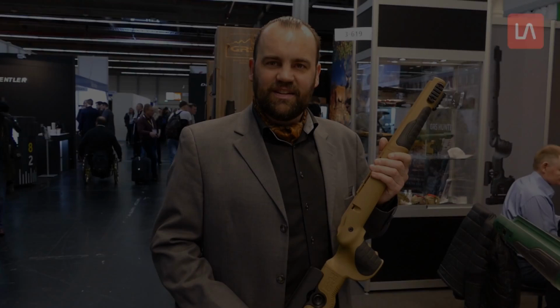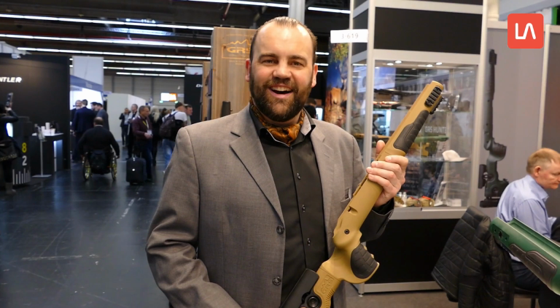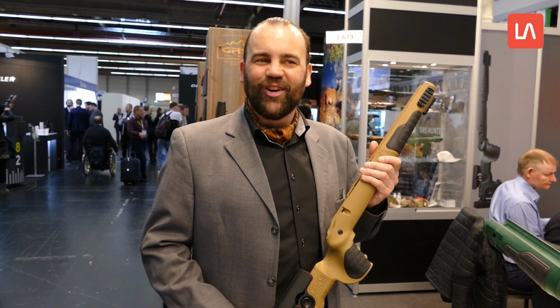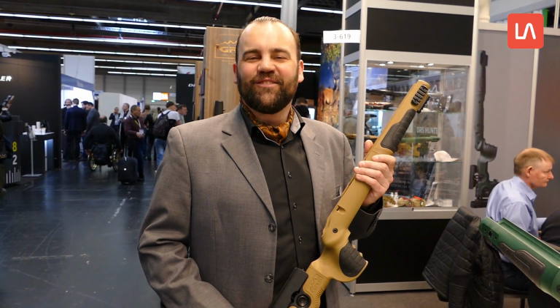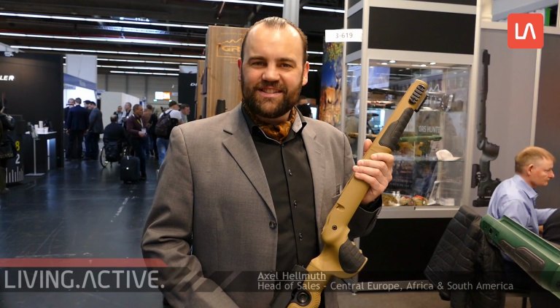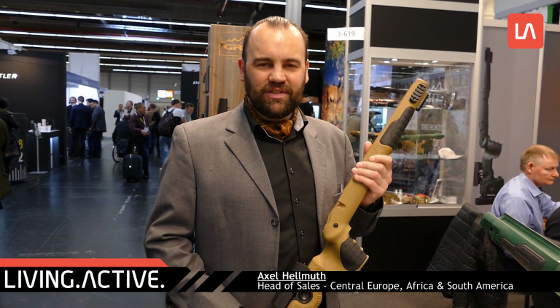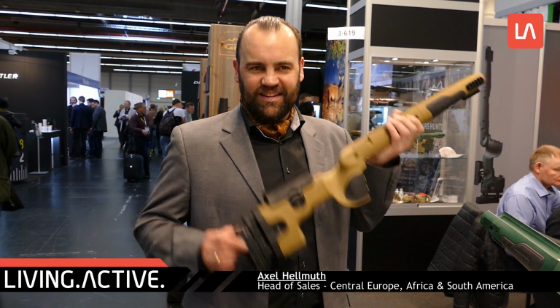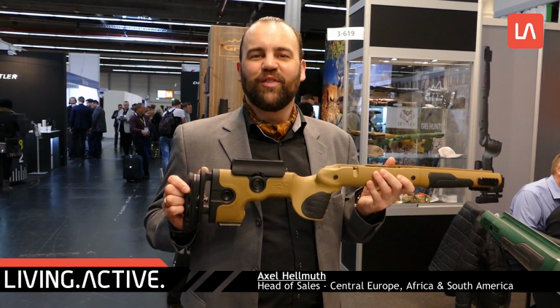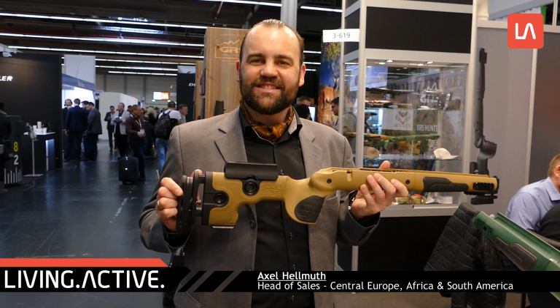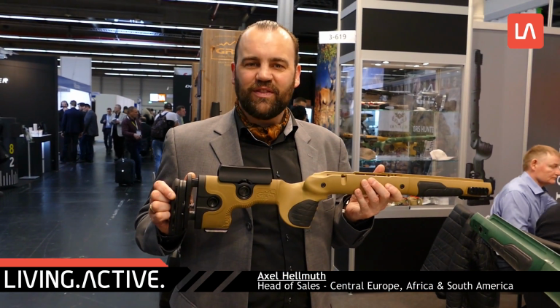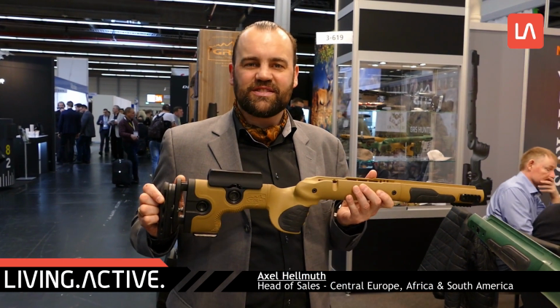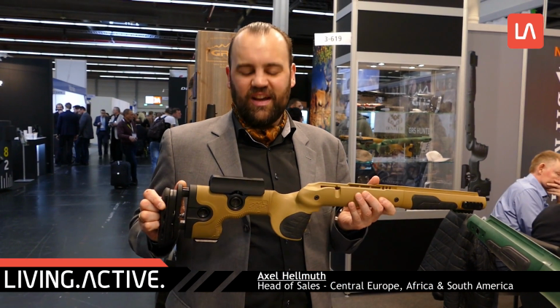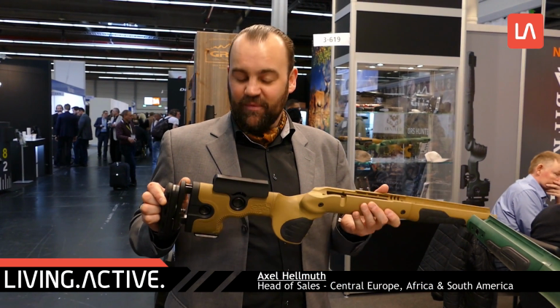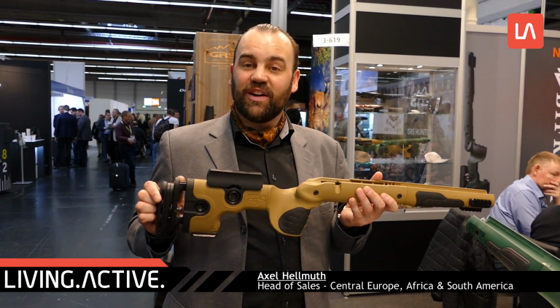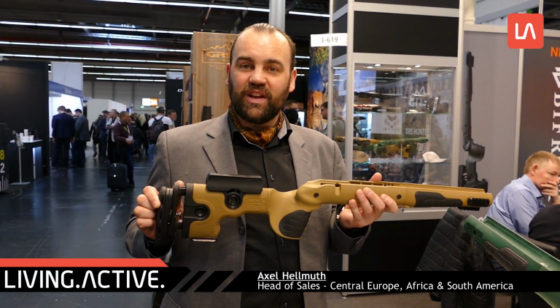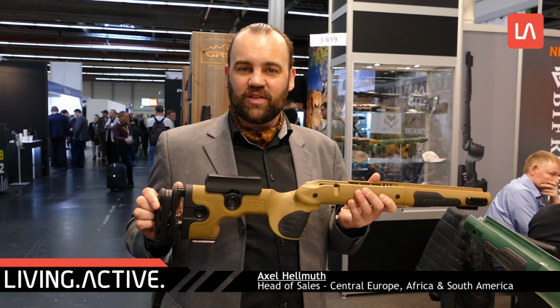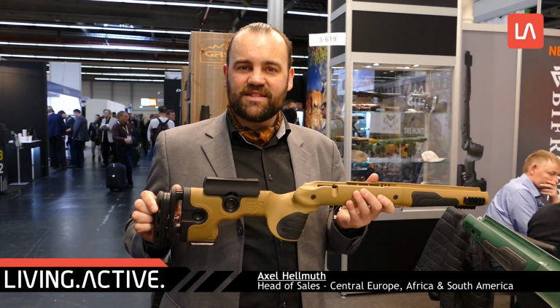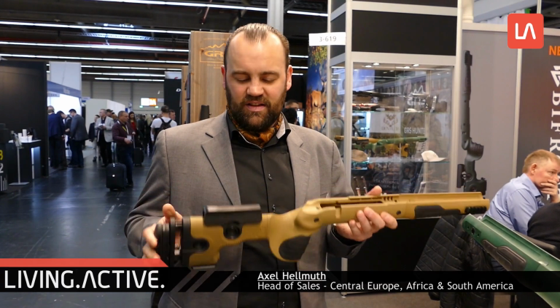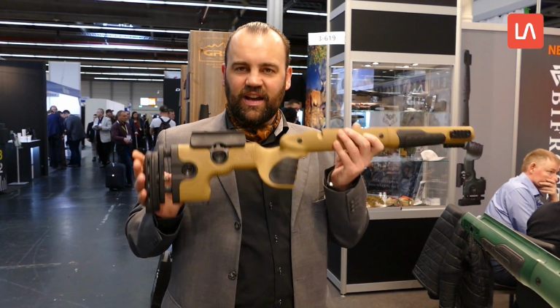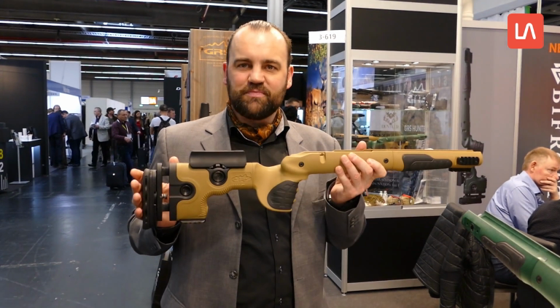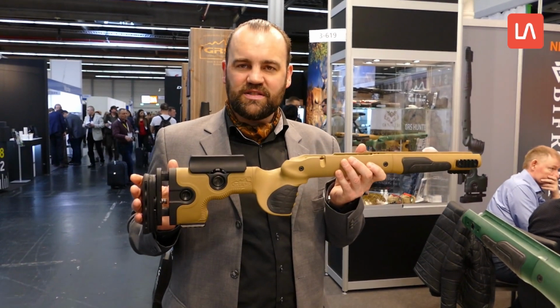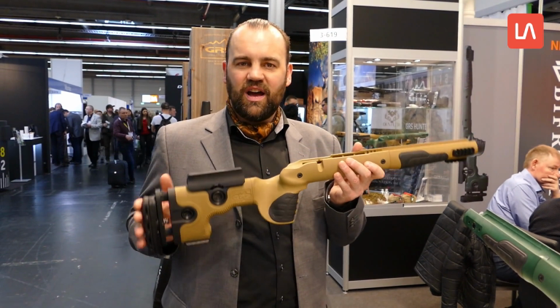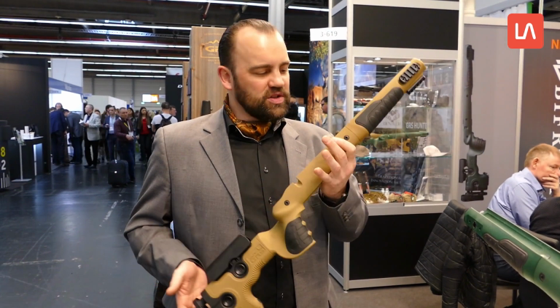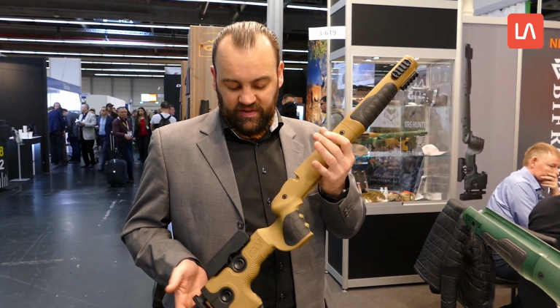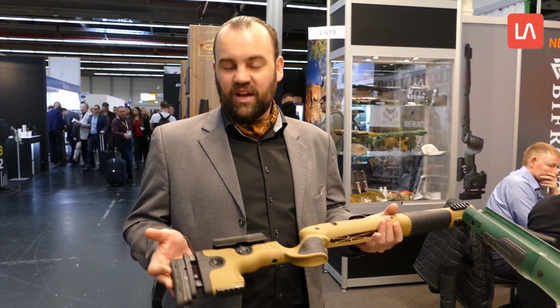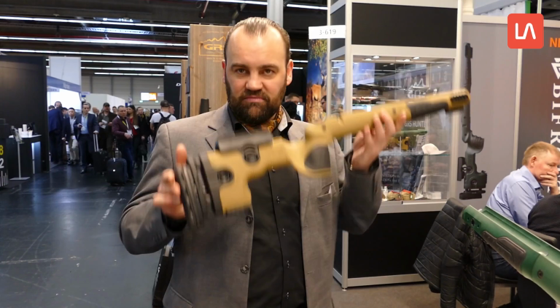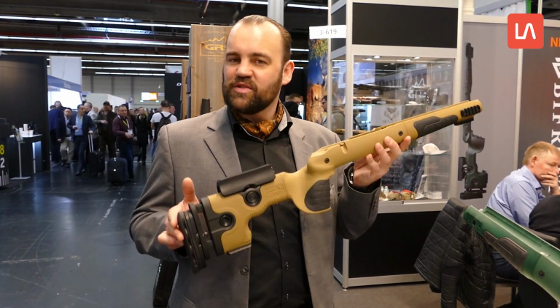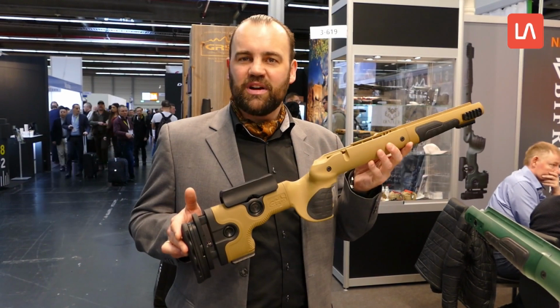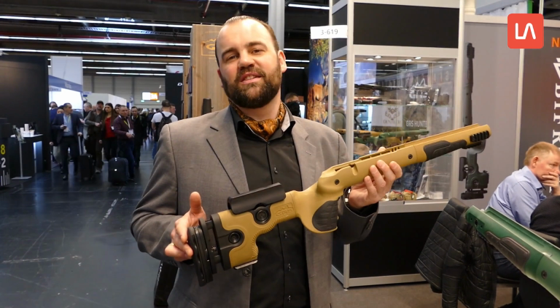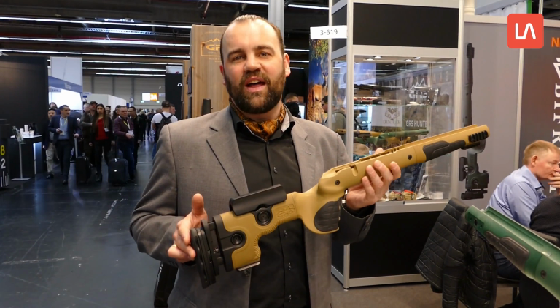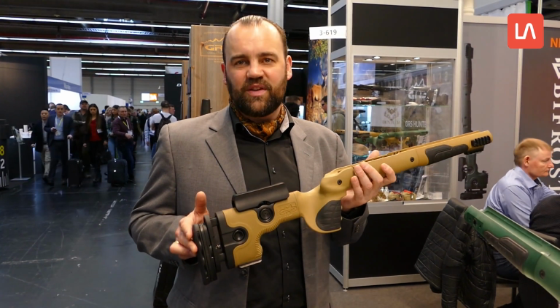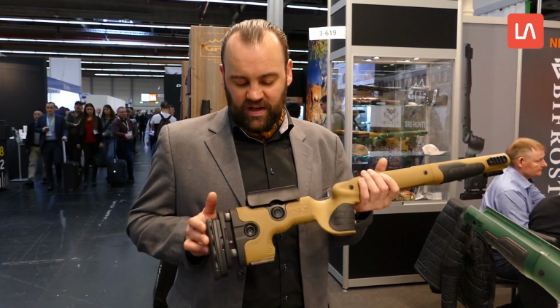Ja hallo, mein Name ist Axel Helmut vom GRS Bifrost Stocks. Wir haben einen neuen Schaft auf der IWA 2018, der GRS Bifrost, ein Kundenschaft, der genauso verstellbar ist wie alle anderen Schäfte von uns auch.